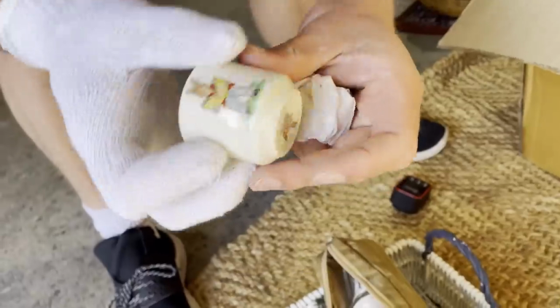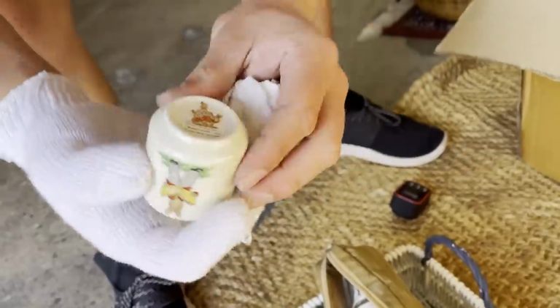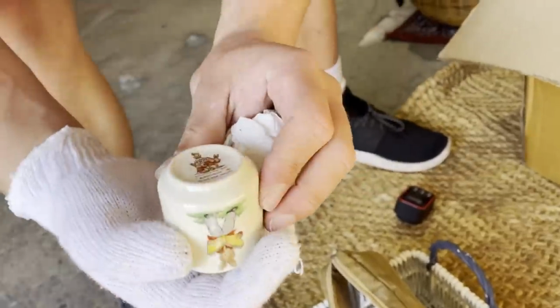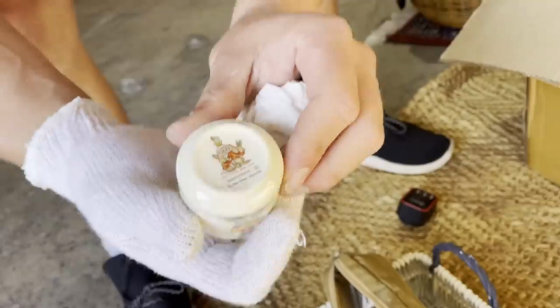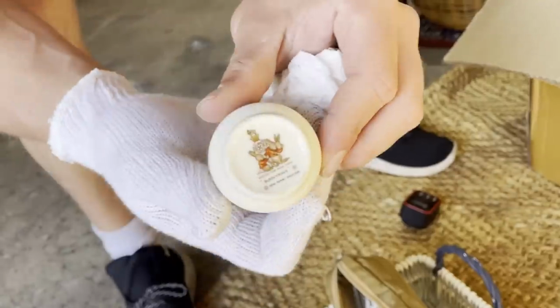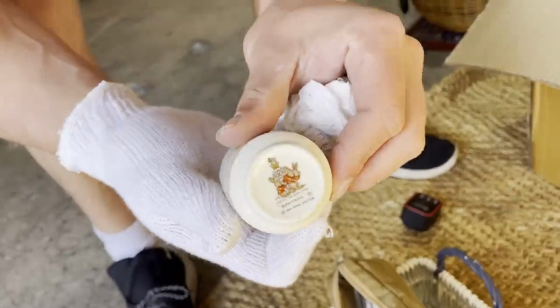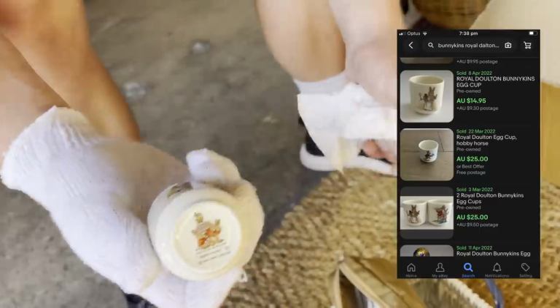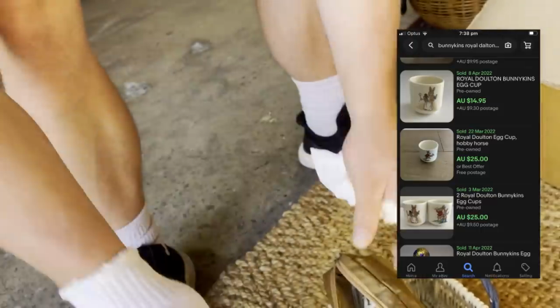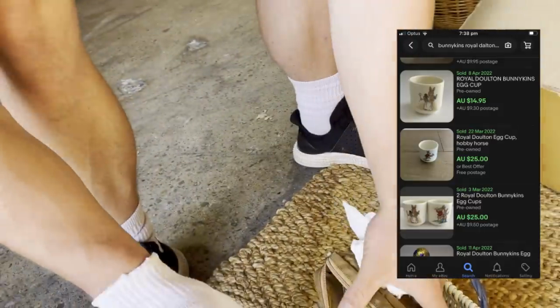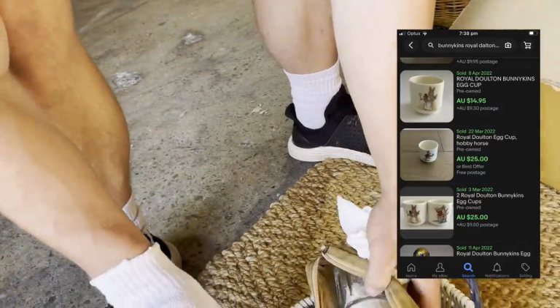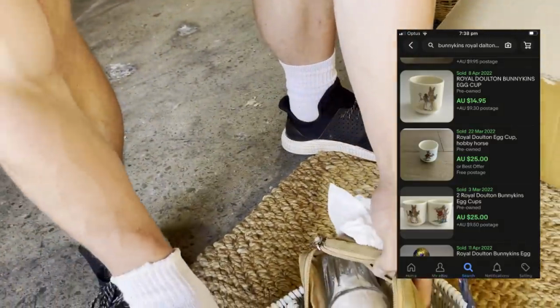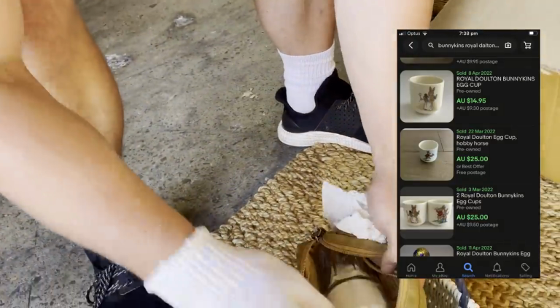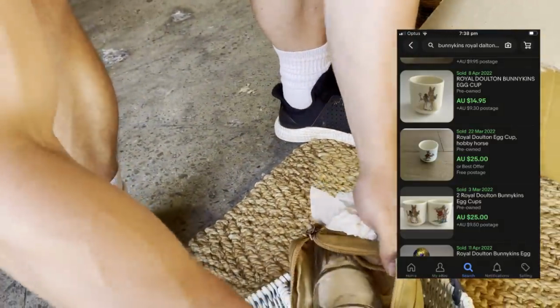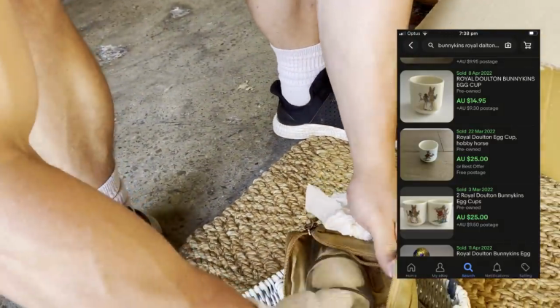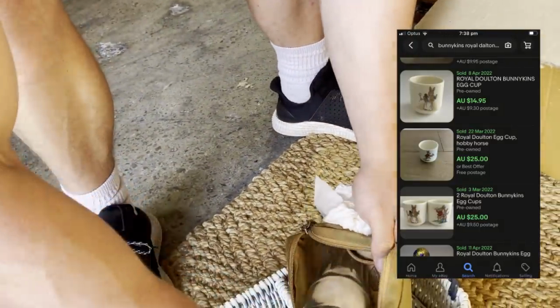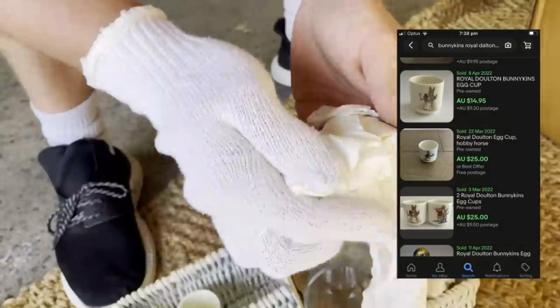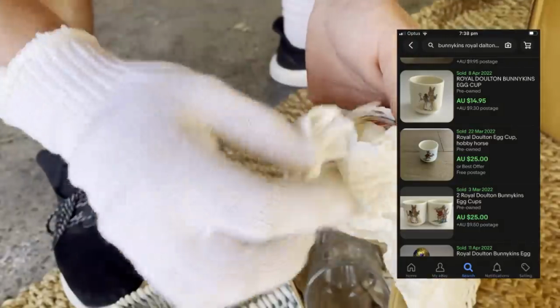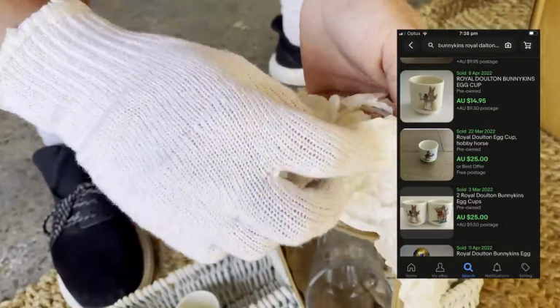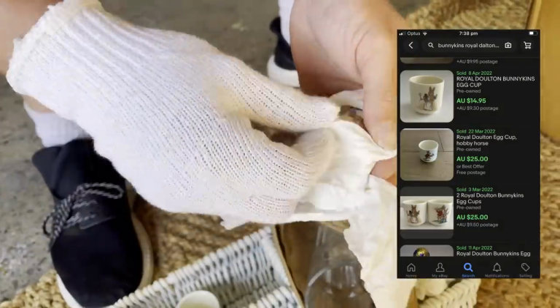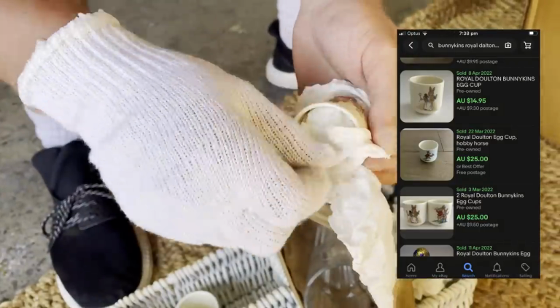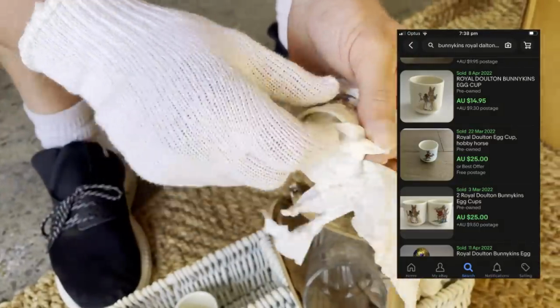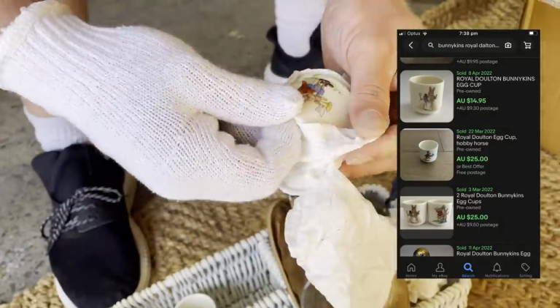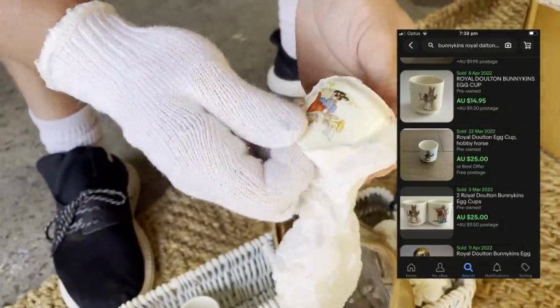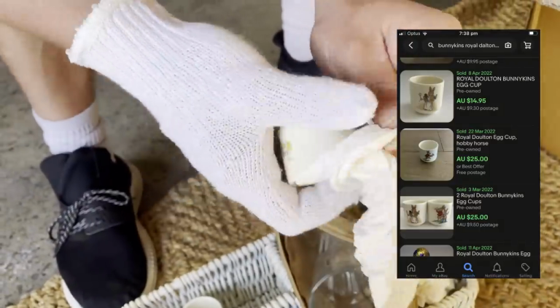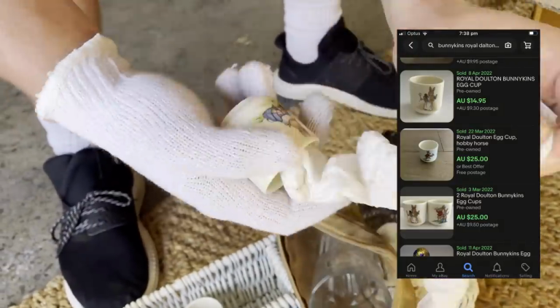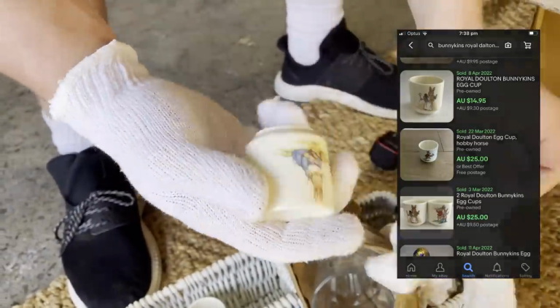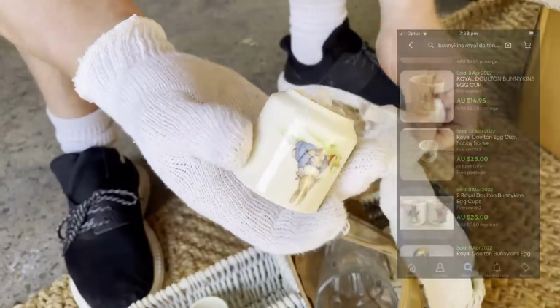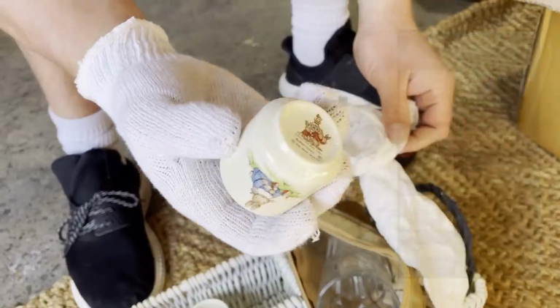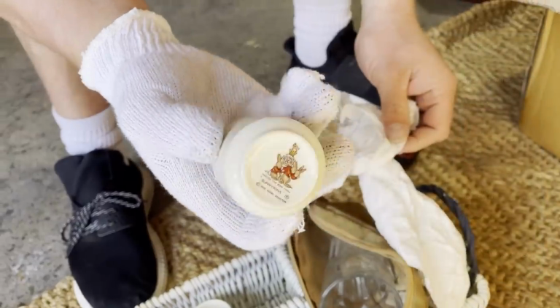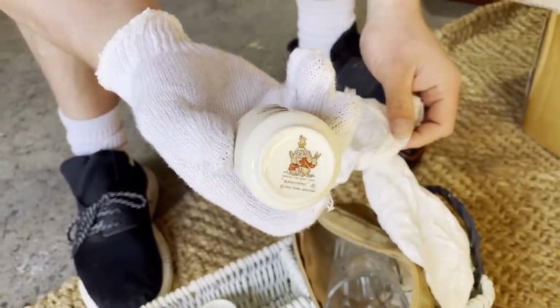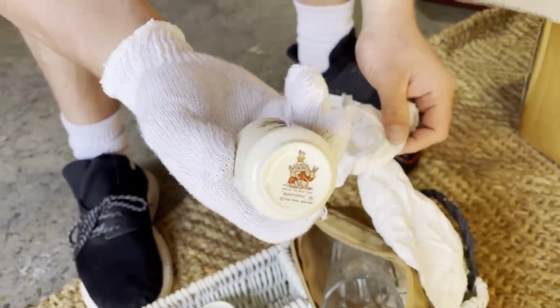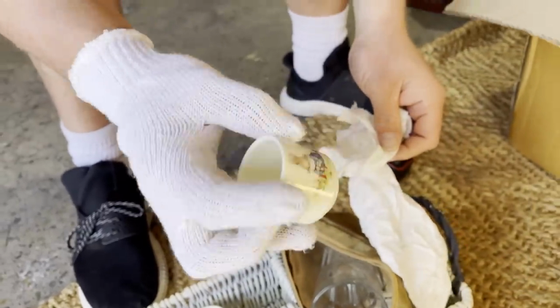It's the Bunnikins Royal Doulton. They're egg cups — little egg cups. They're actually good, they're cute.